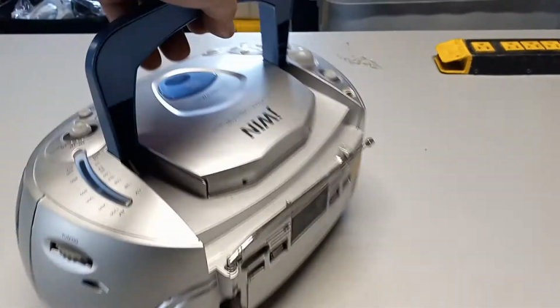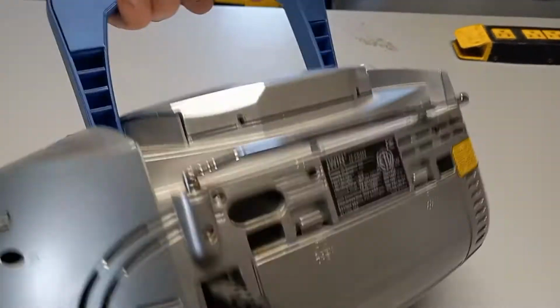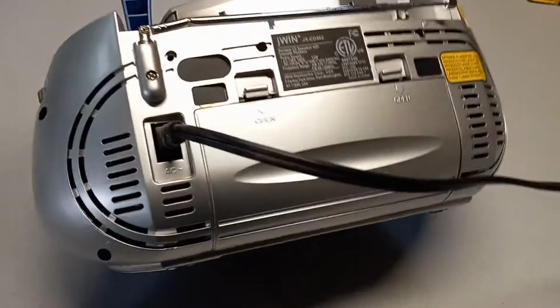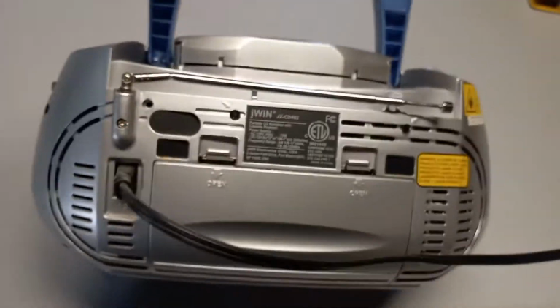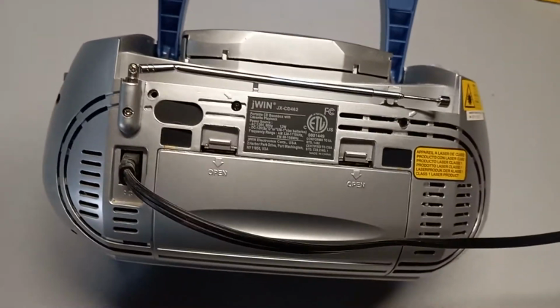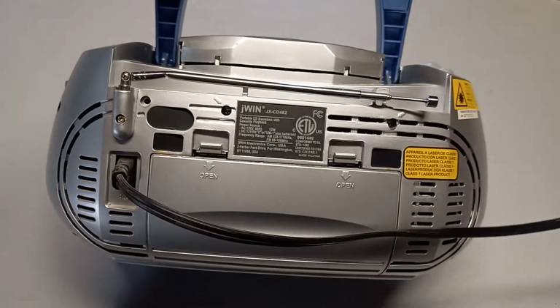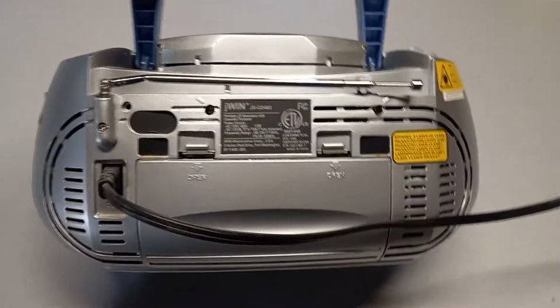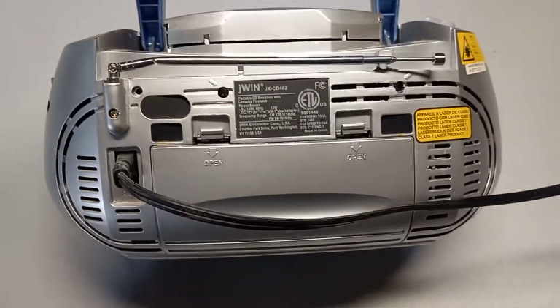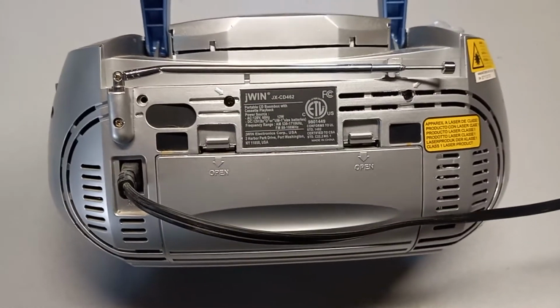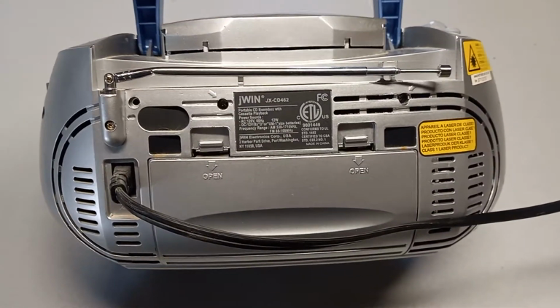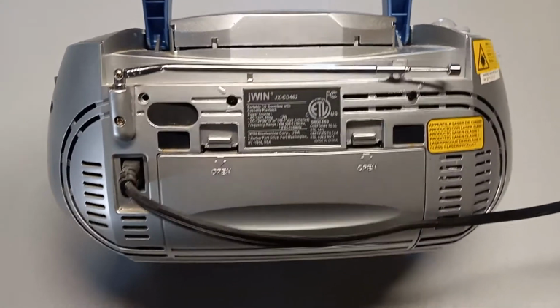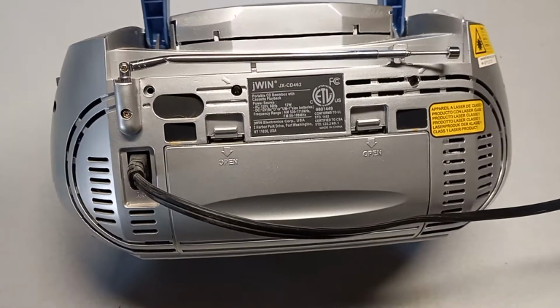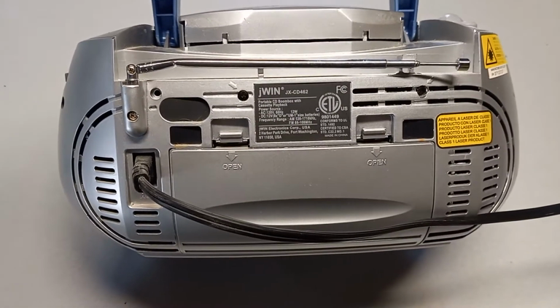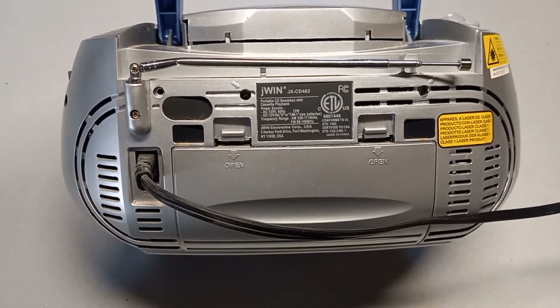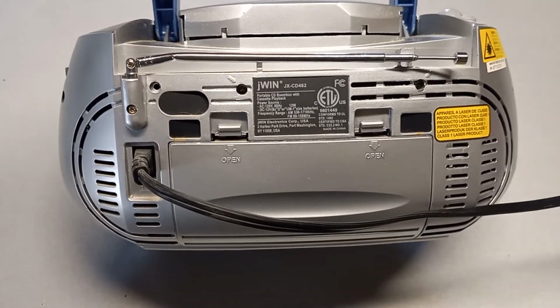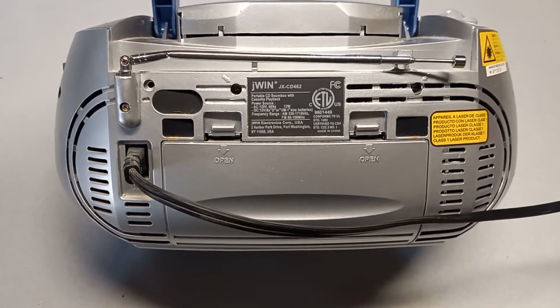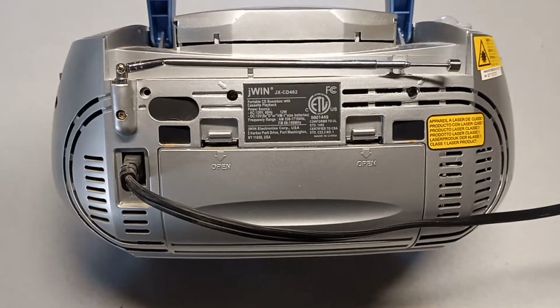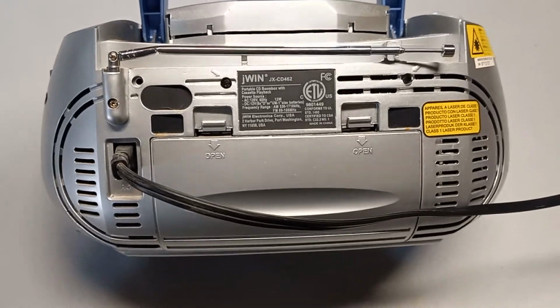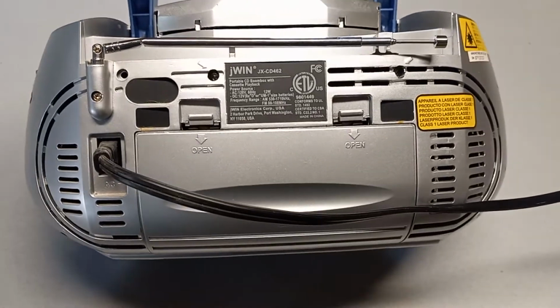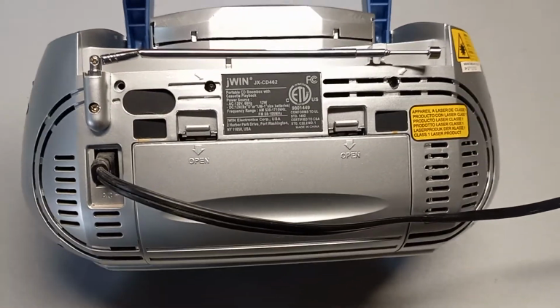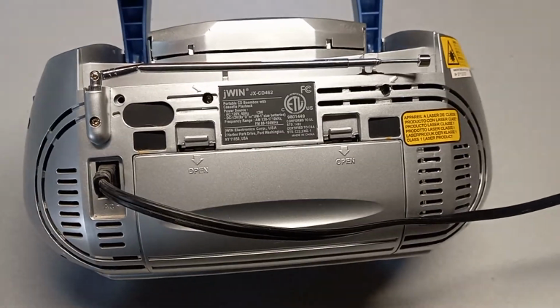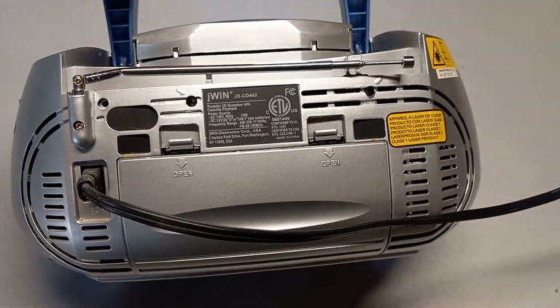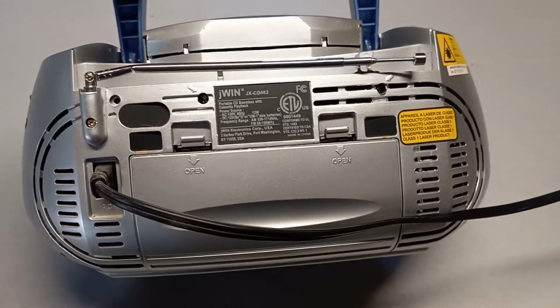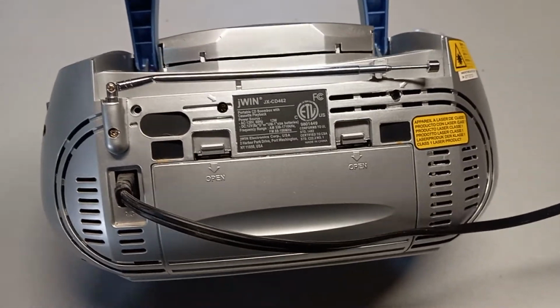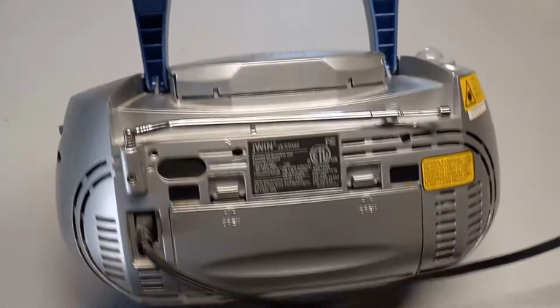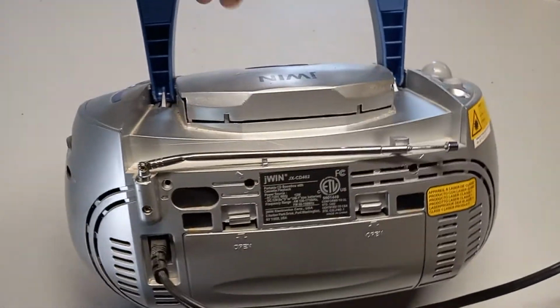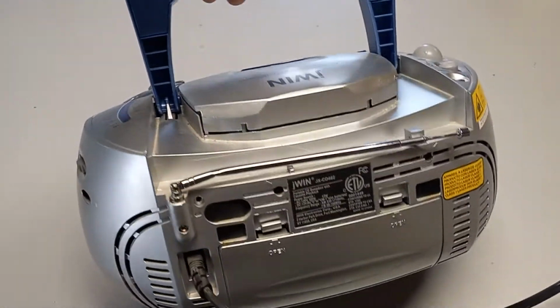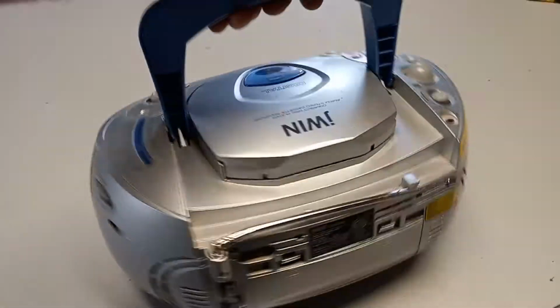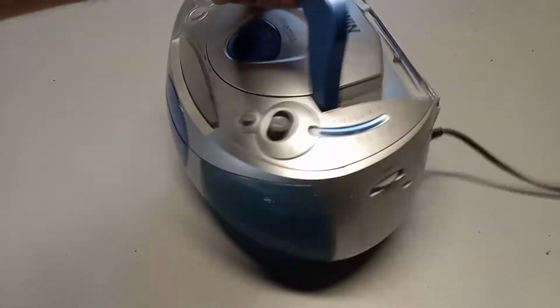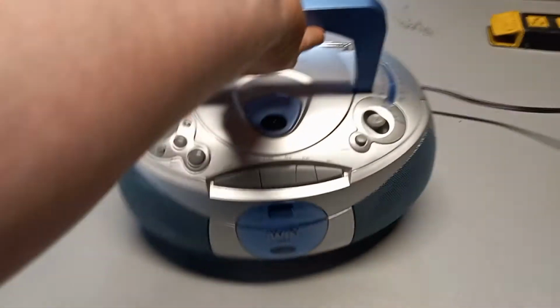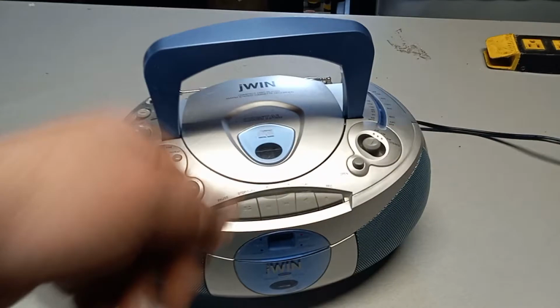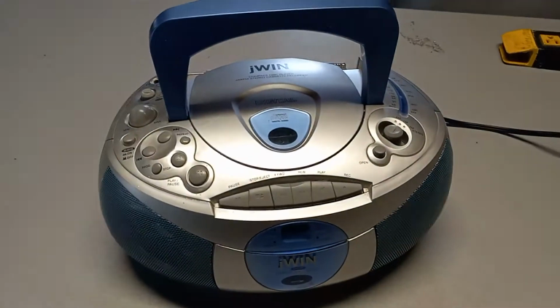It can also be run off of batteries. The model of this radio is JX-CD462. Thank you so much — look for this item for sale on eBay. Have a wonderful day.